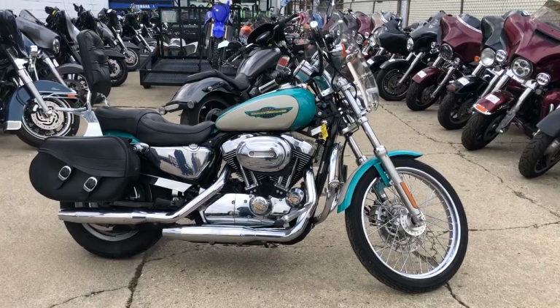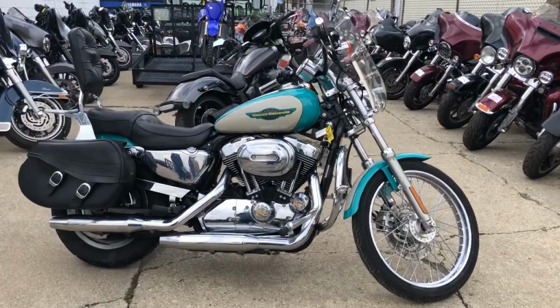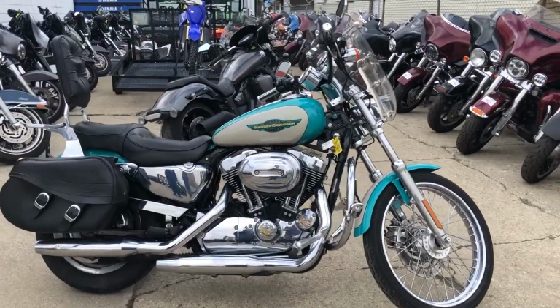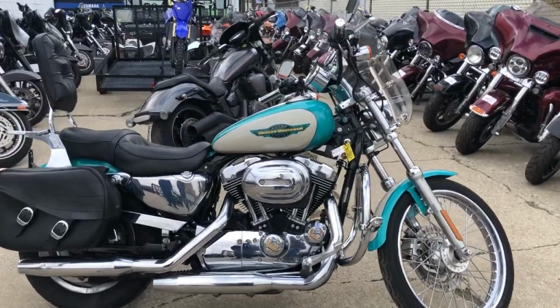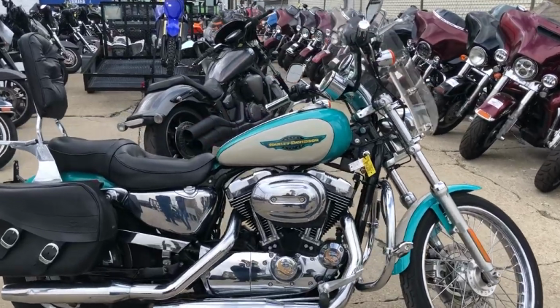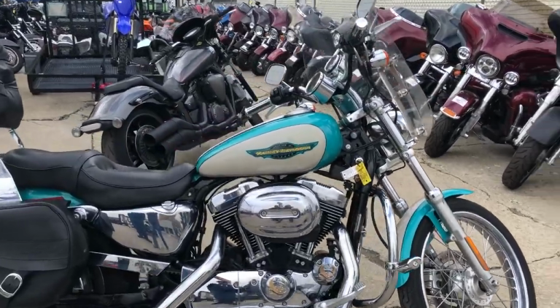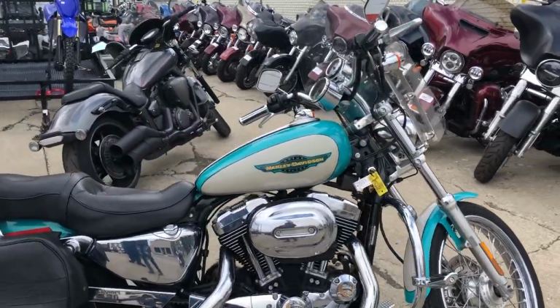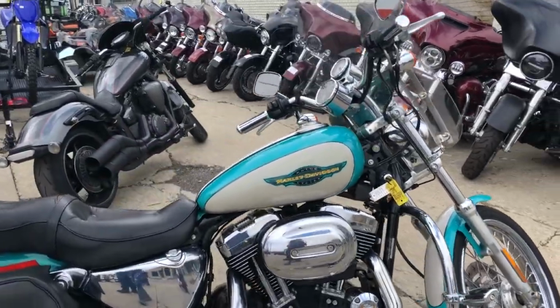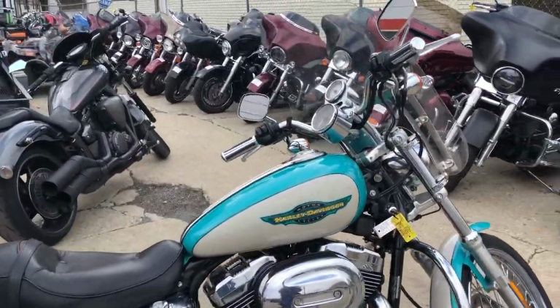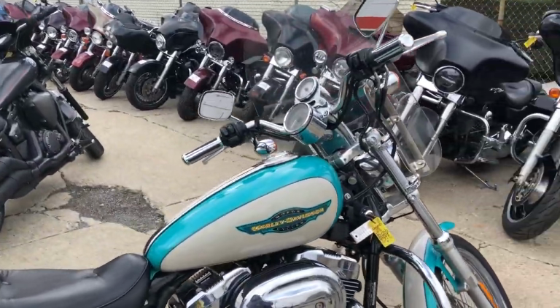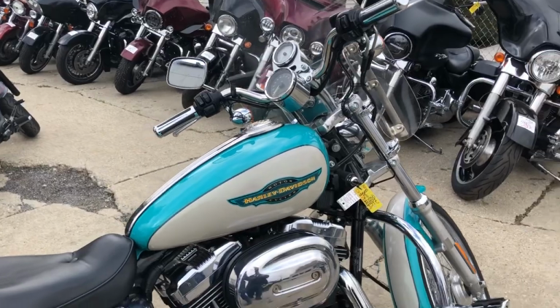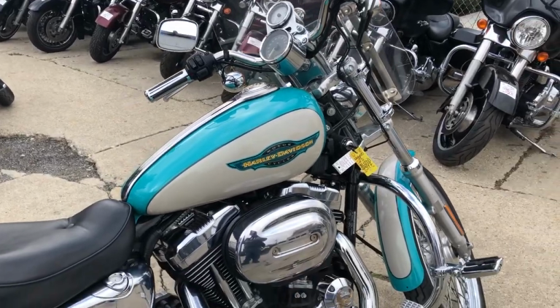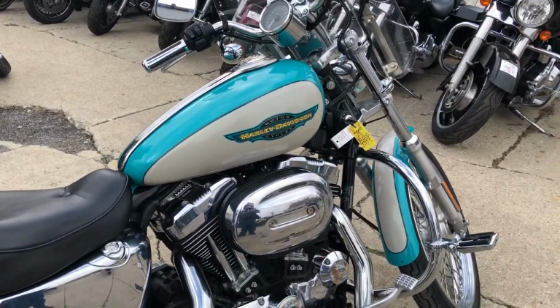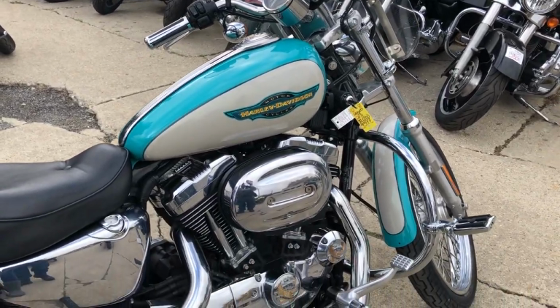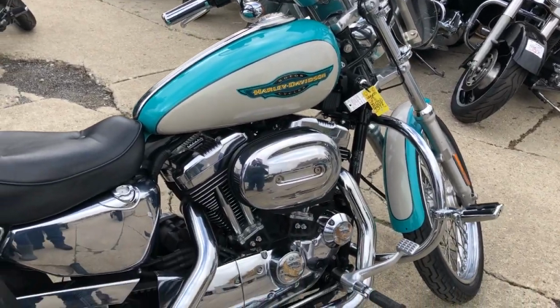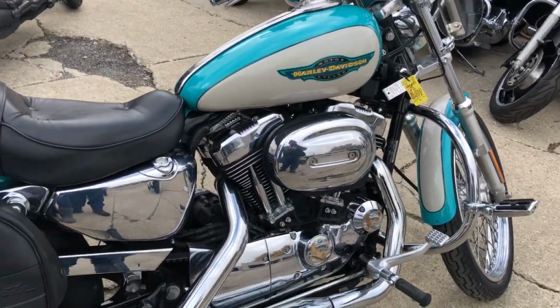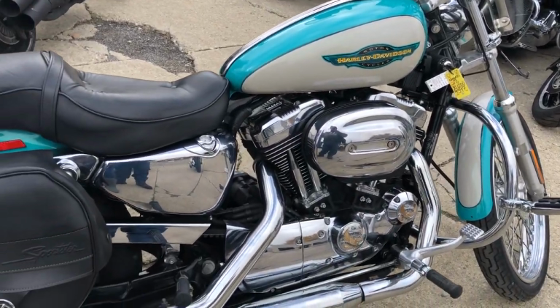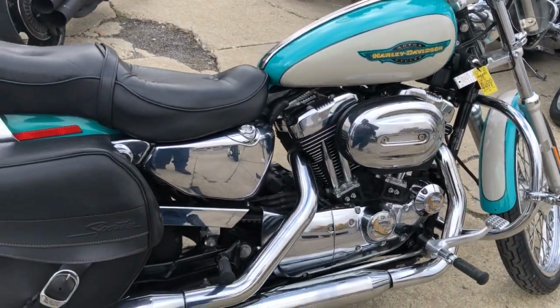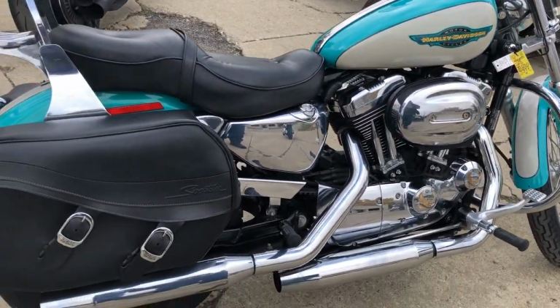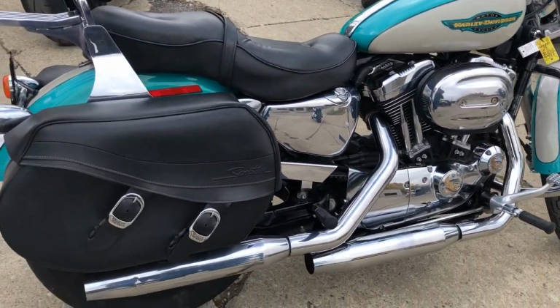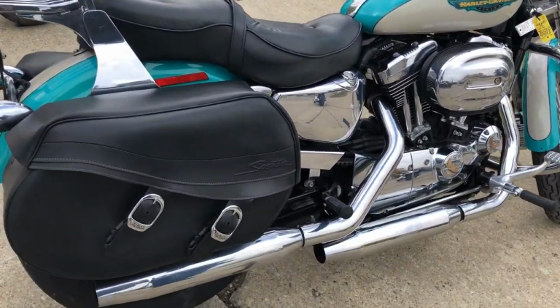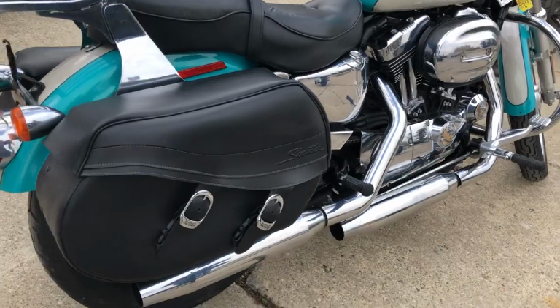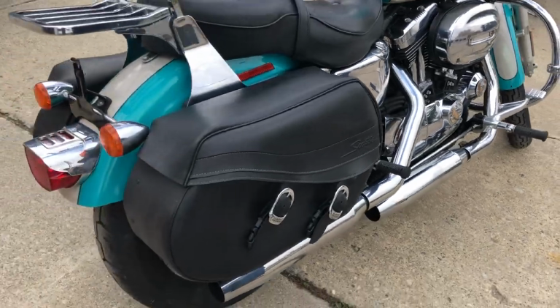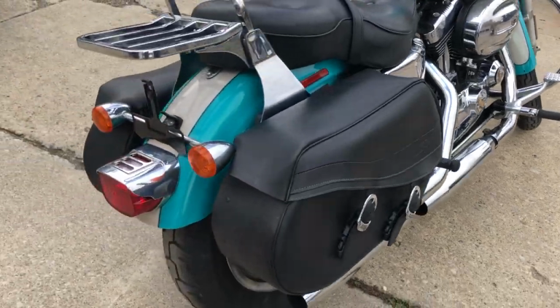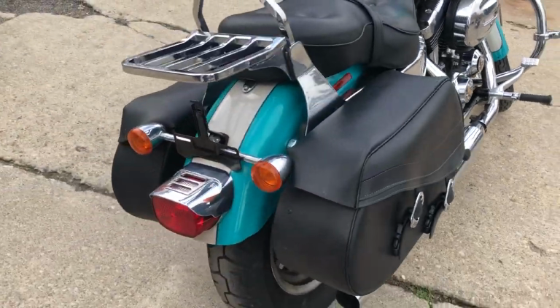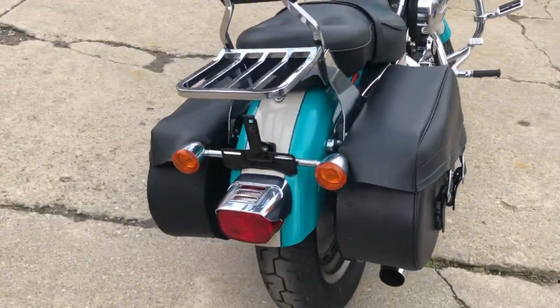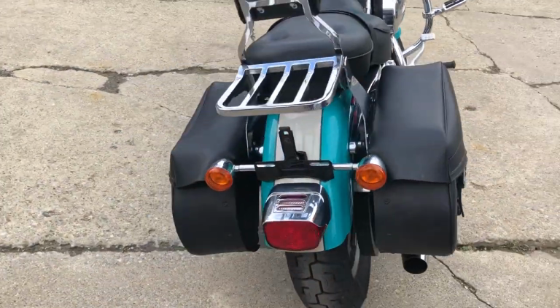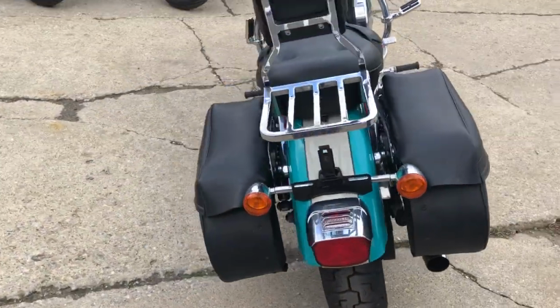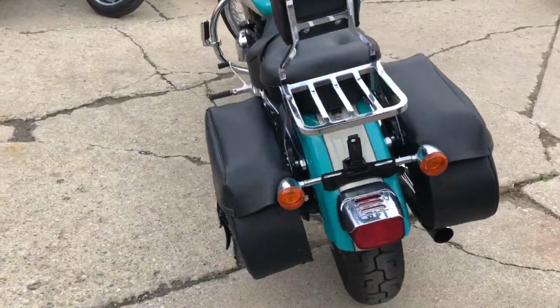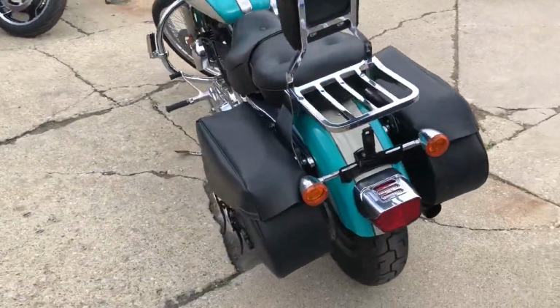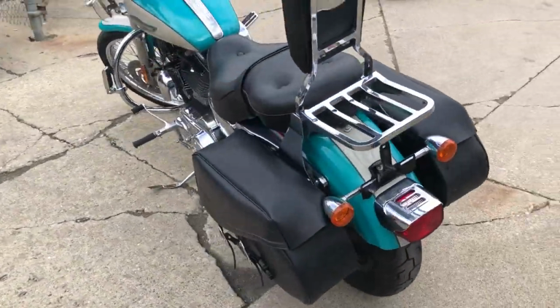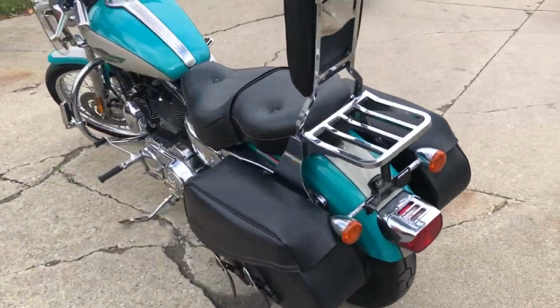Hey guys, Approval Powersports here doing some videos on bikes that just came into the showroom. Check this one out — 2005 XL 1200 C for sale, got all the extras: windshield, backrest, luggage rack, and saddlebags on it.